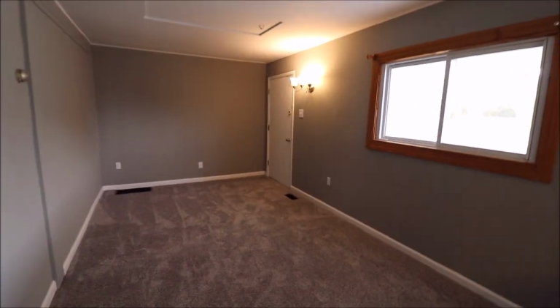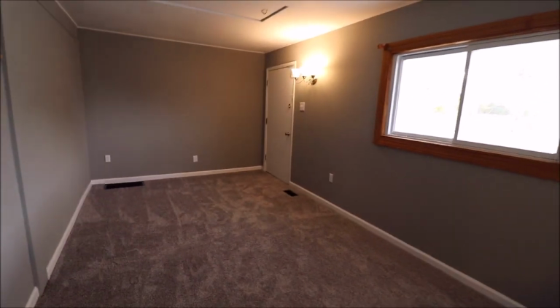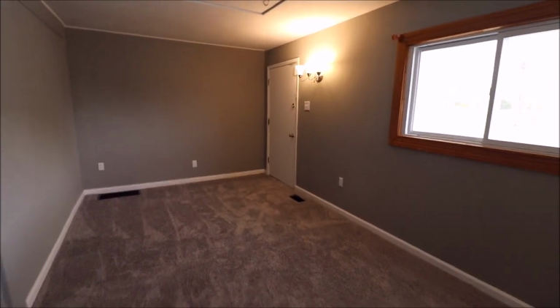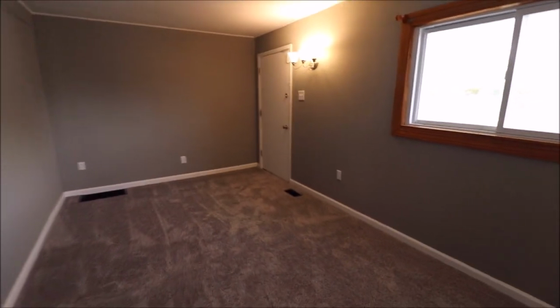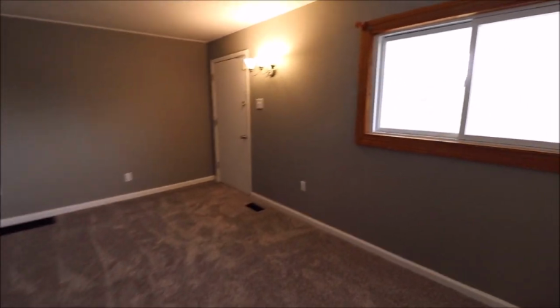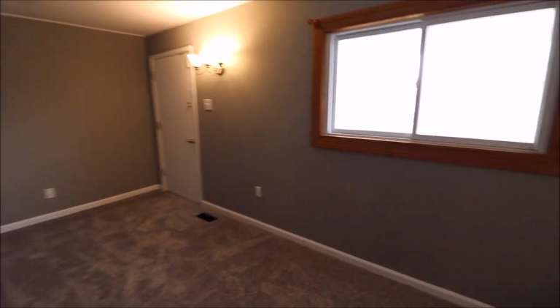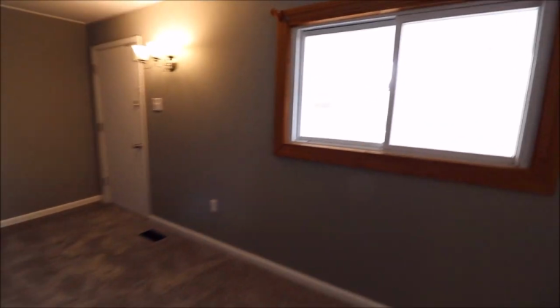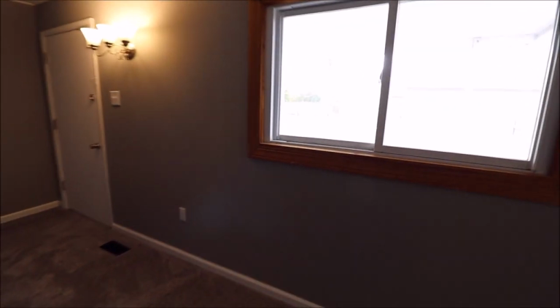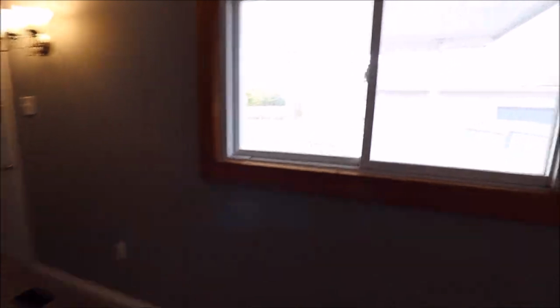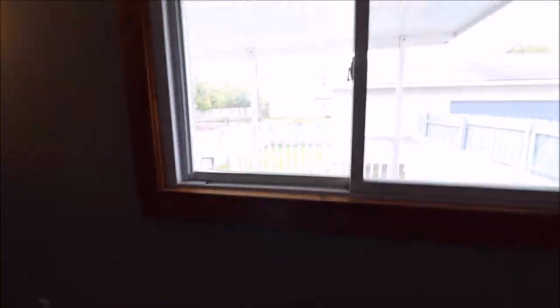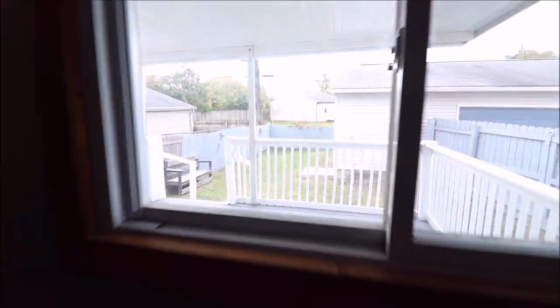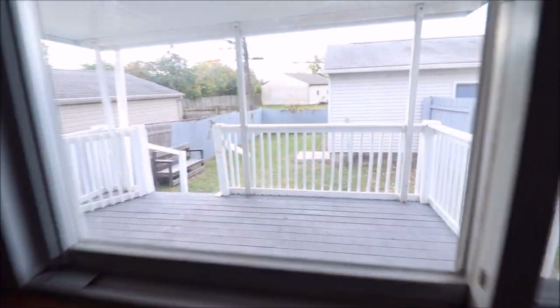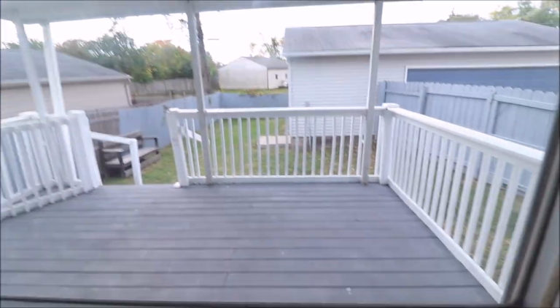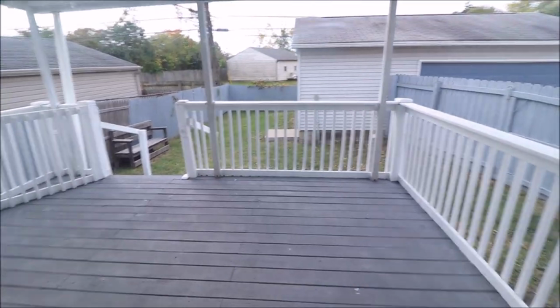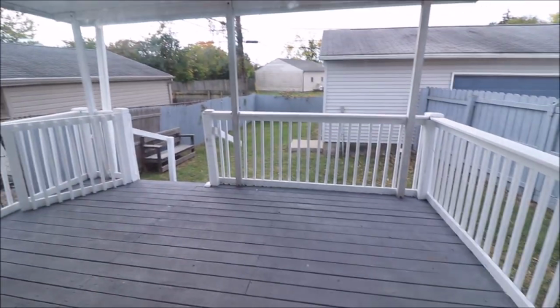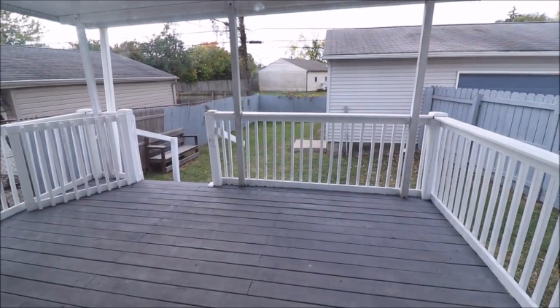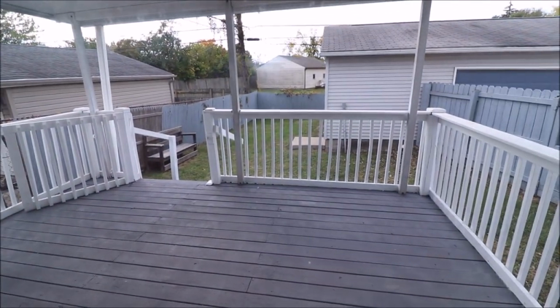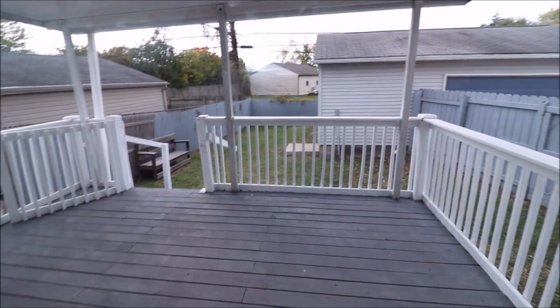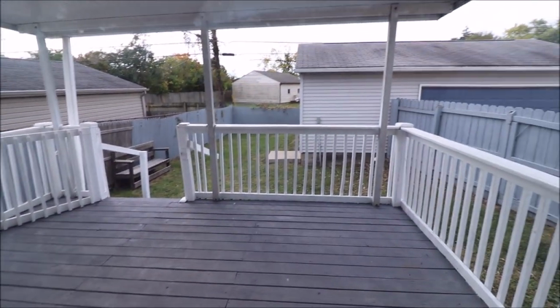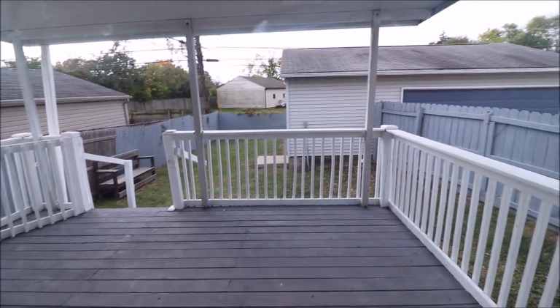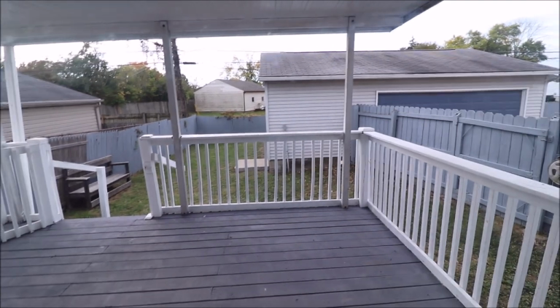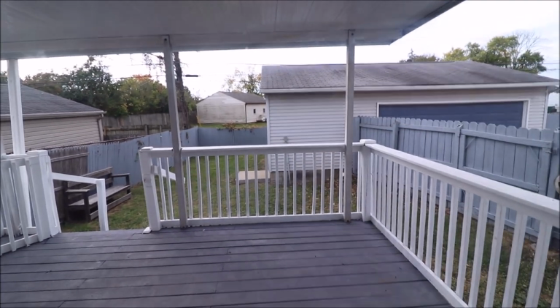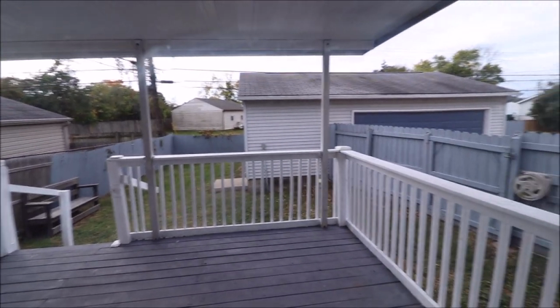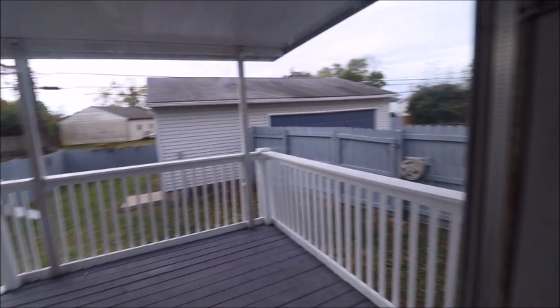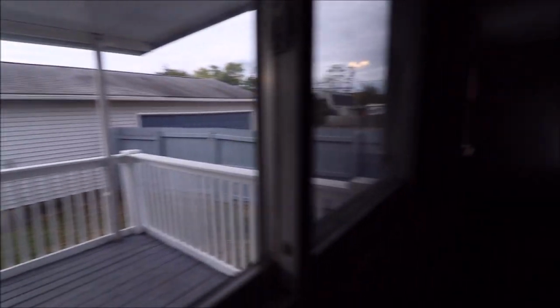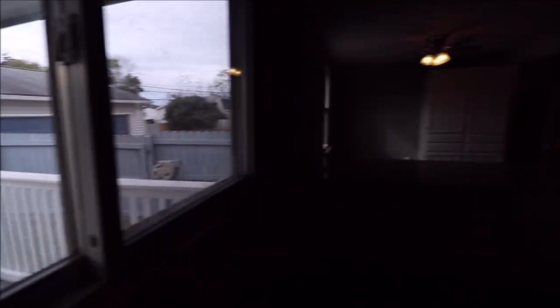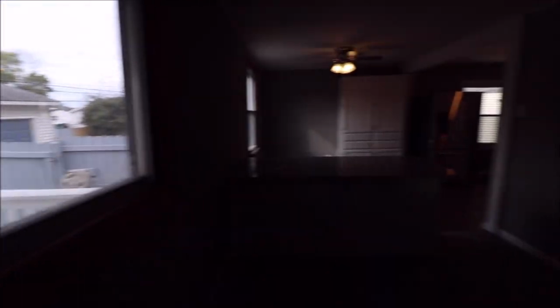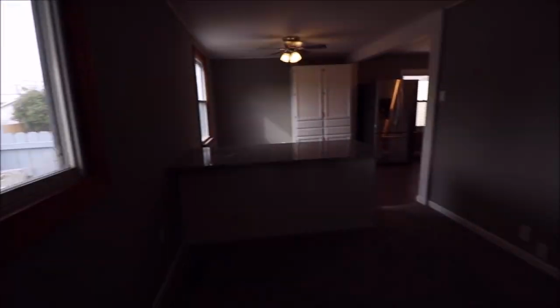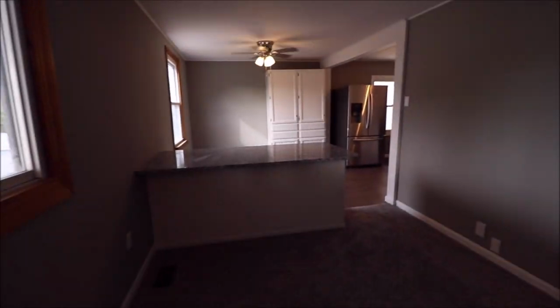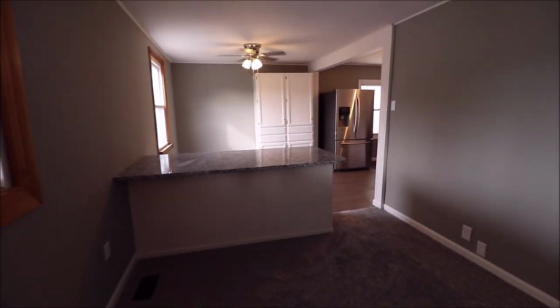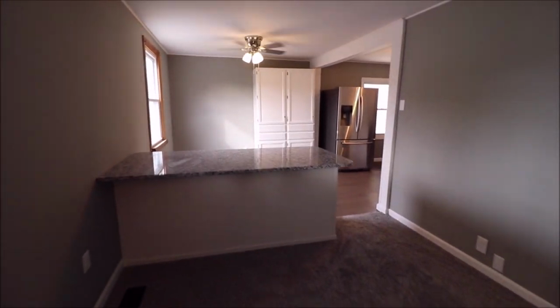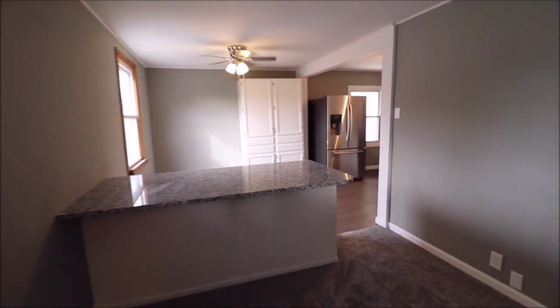This takes us out to the back porch, into the side entrance of the garage, and there's a huge covered back deck here as well. Just a fantastic first floor.